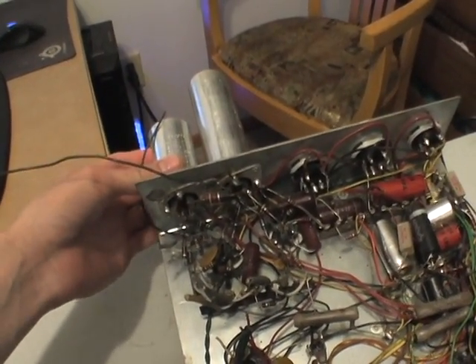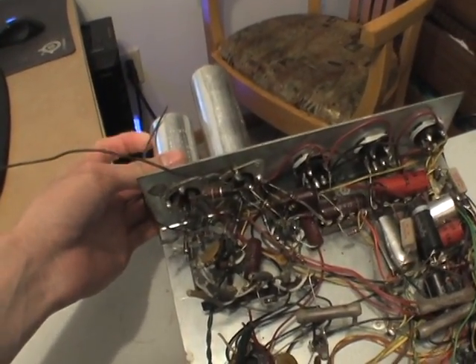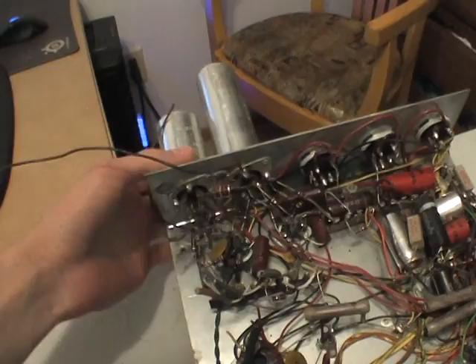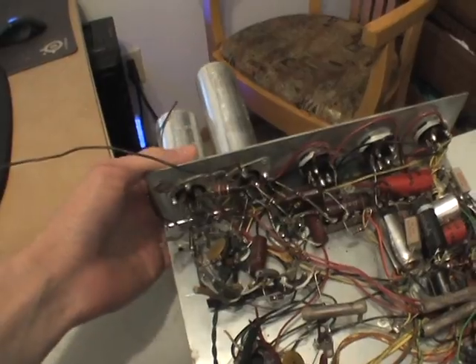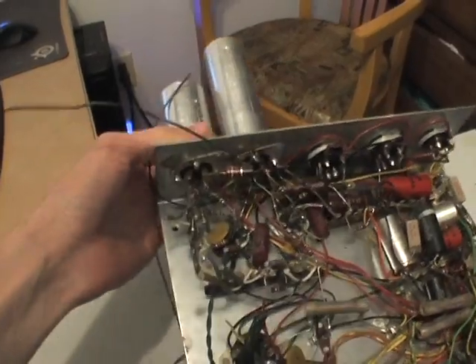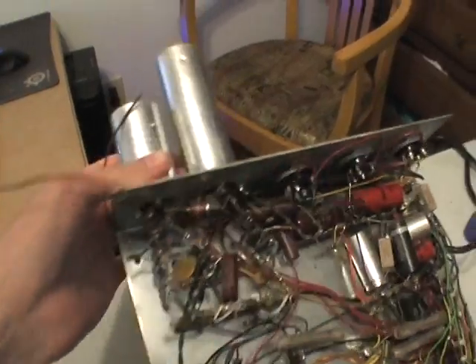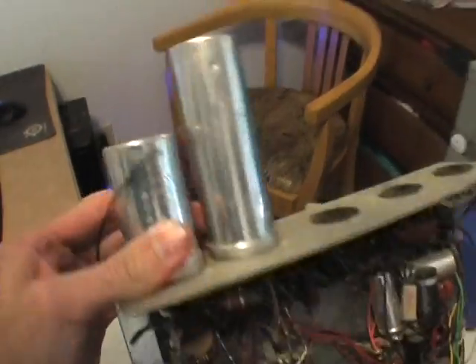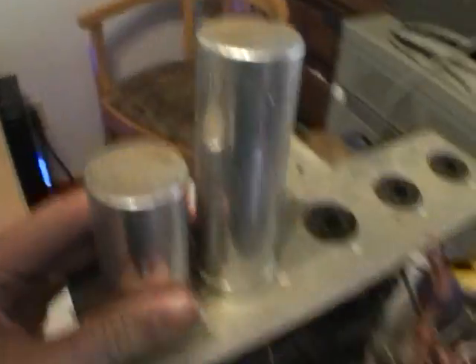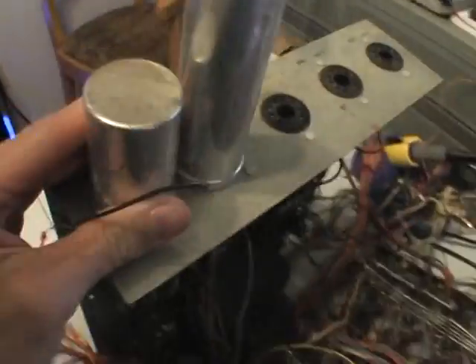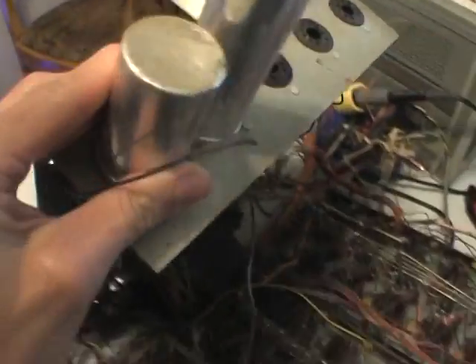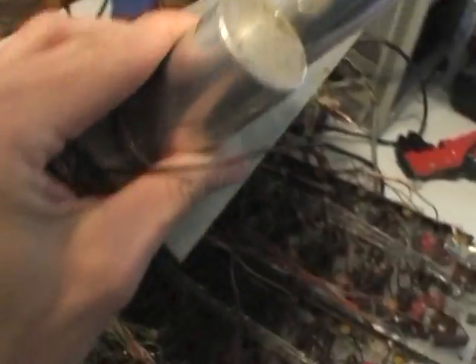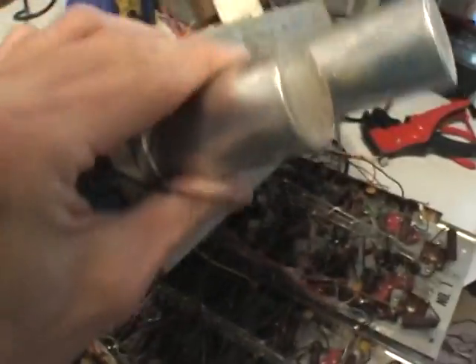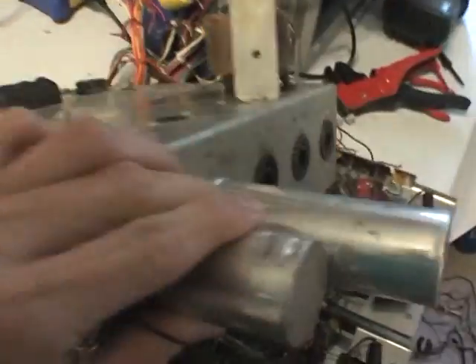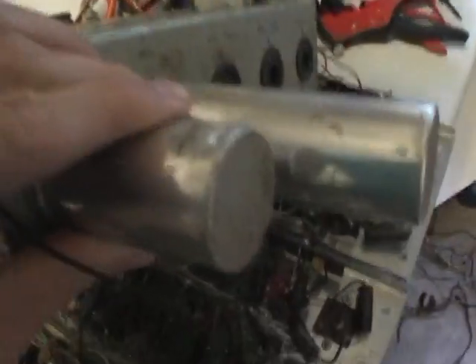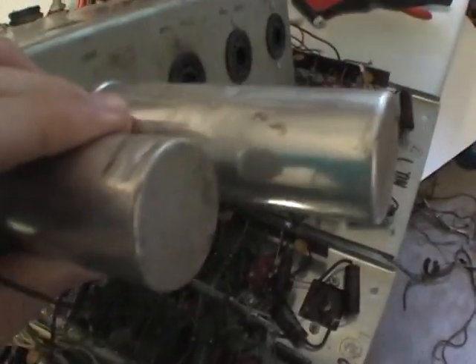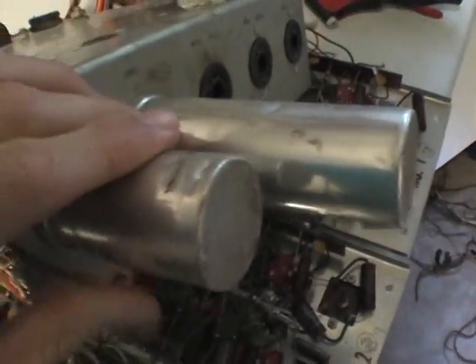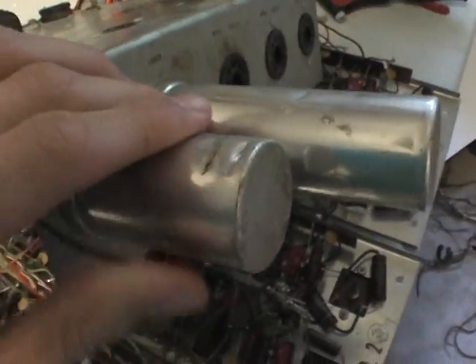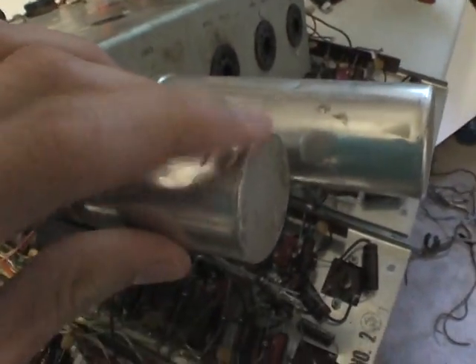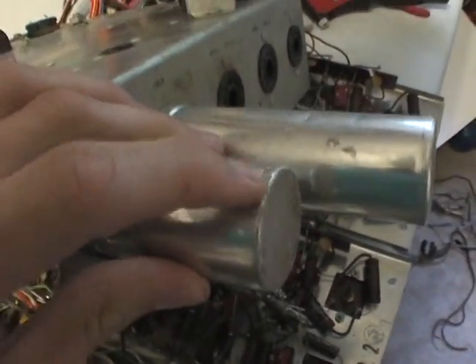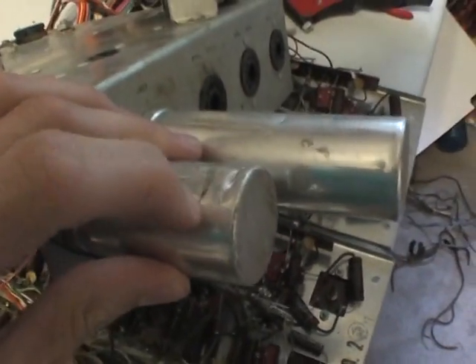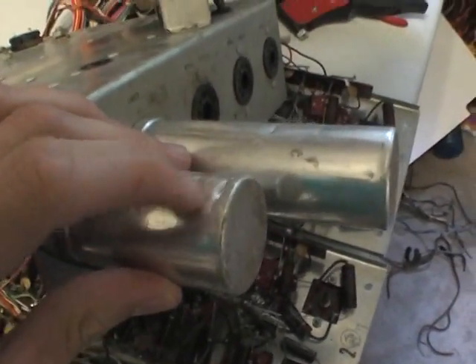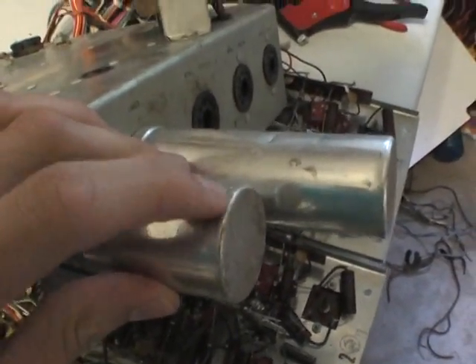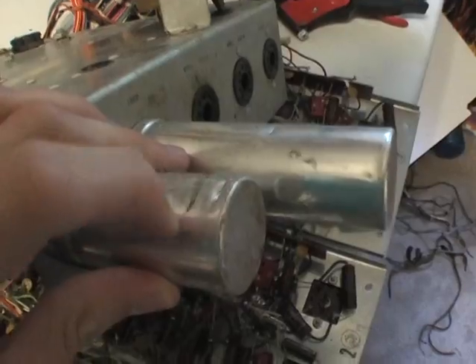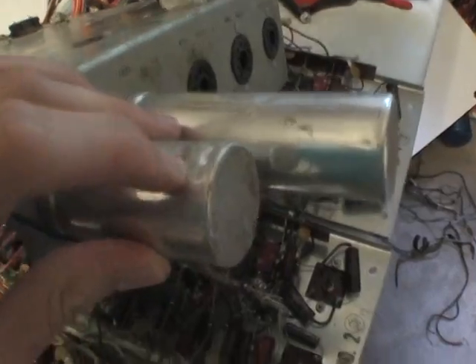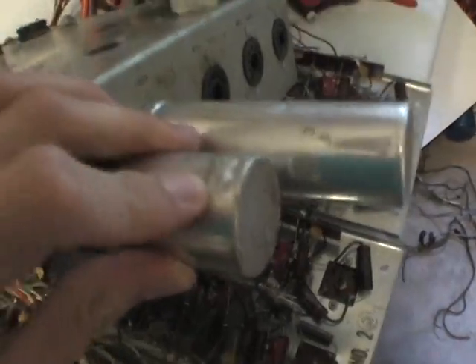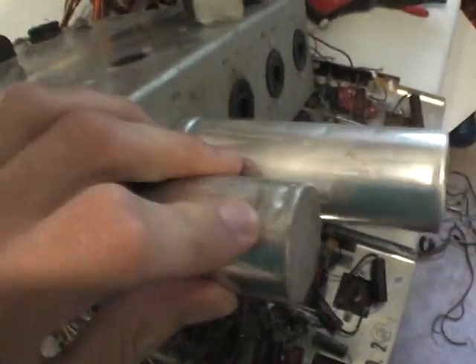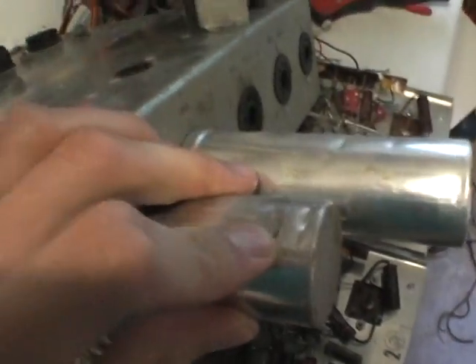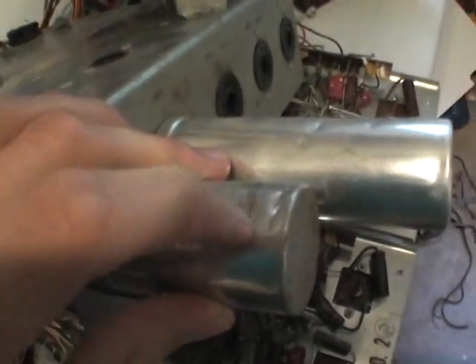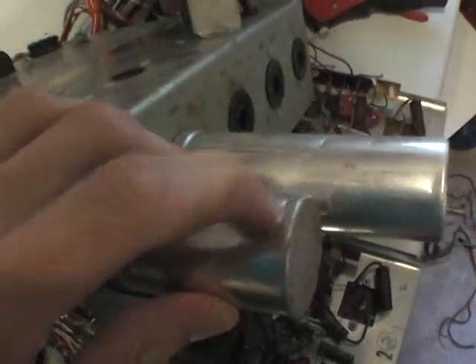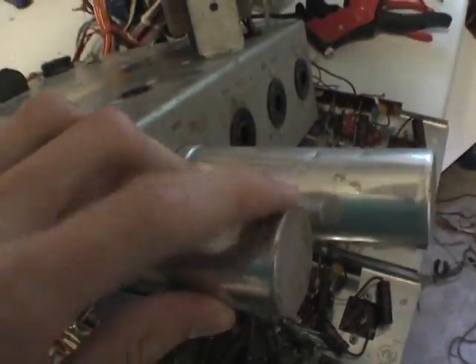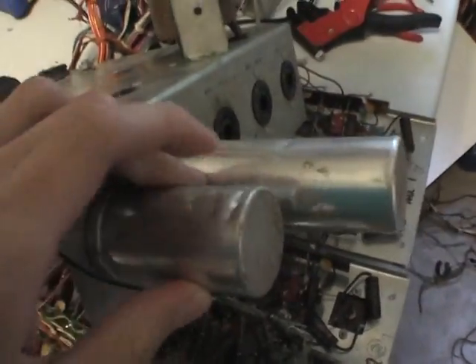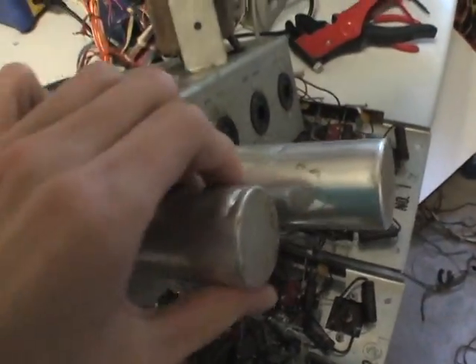Unfortunately, one of these canned capacitors has a really big cut in it. It's seen better days.